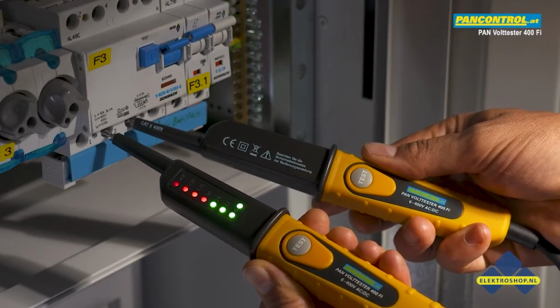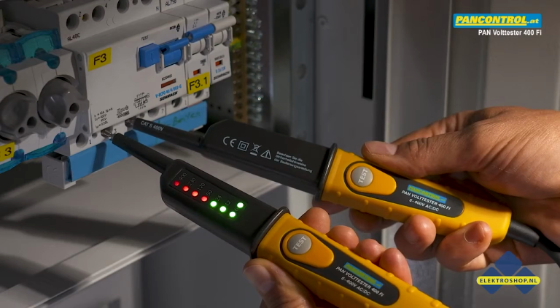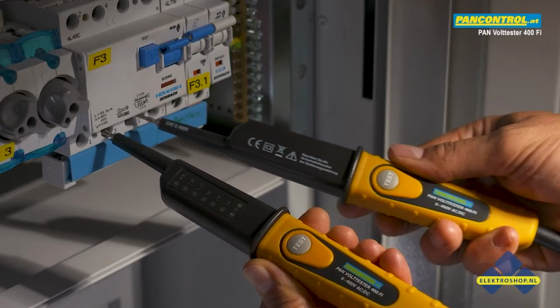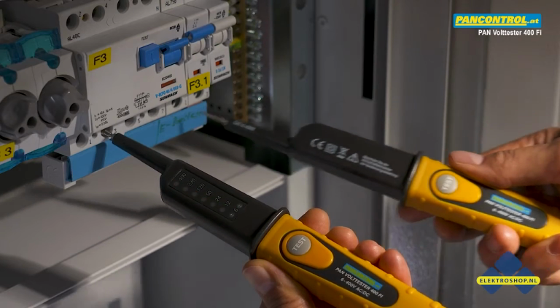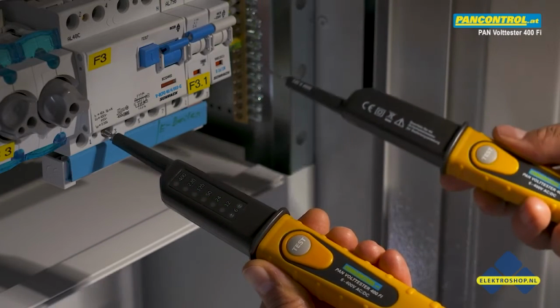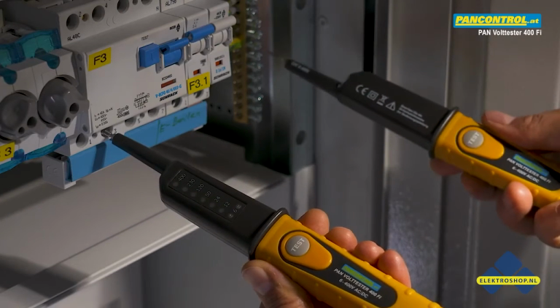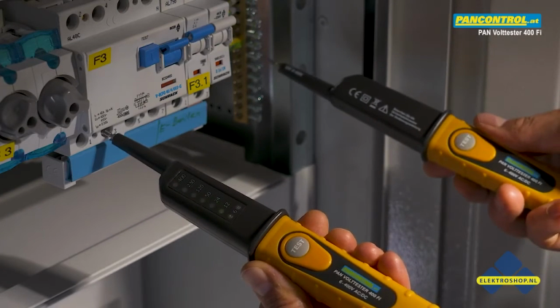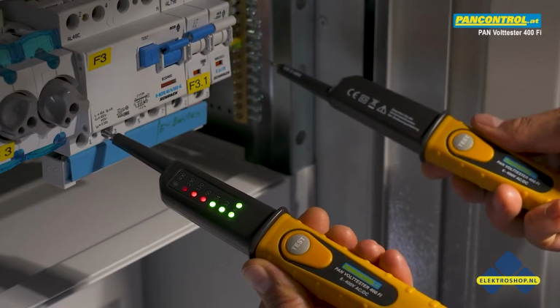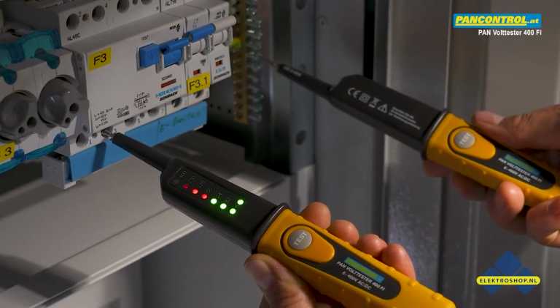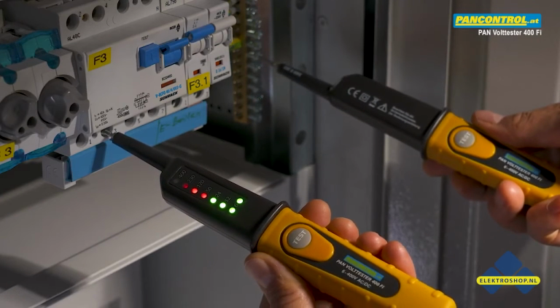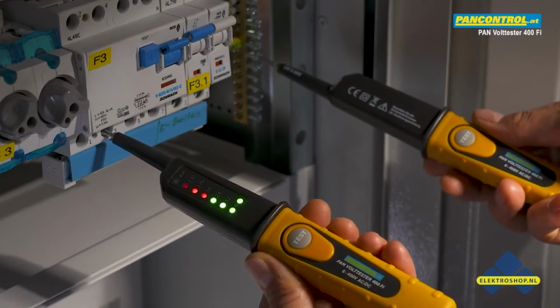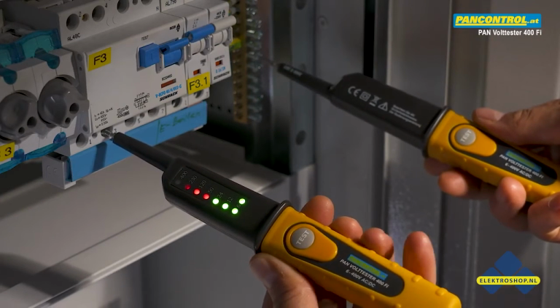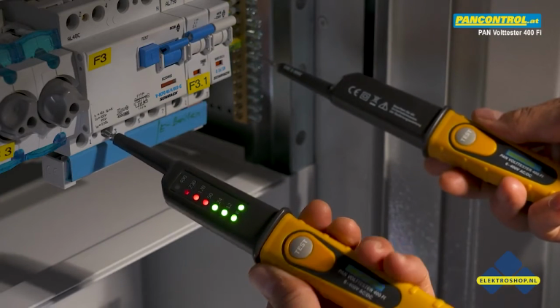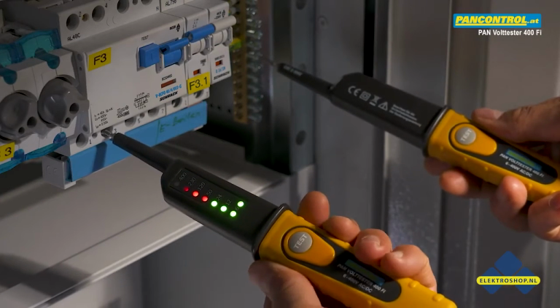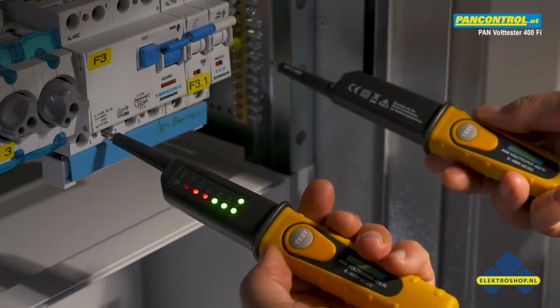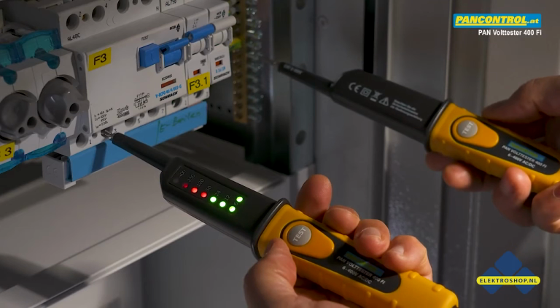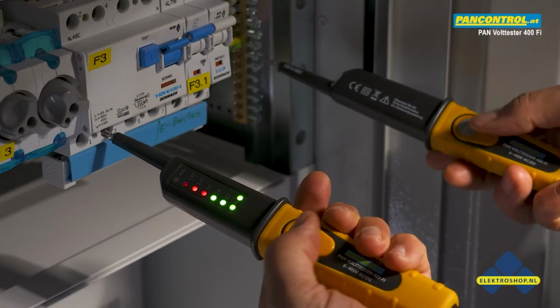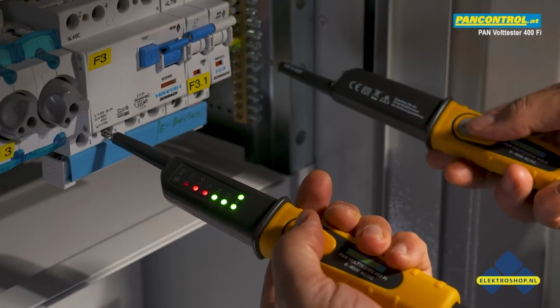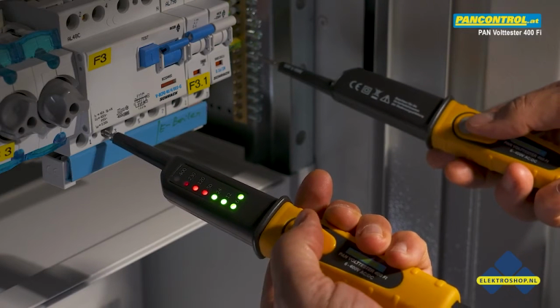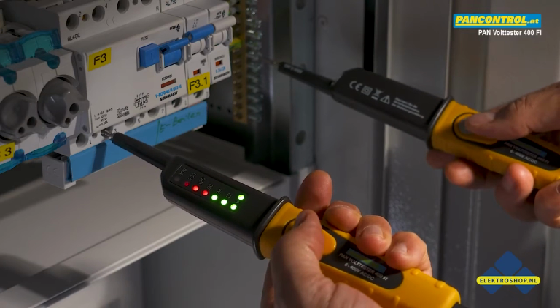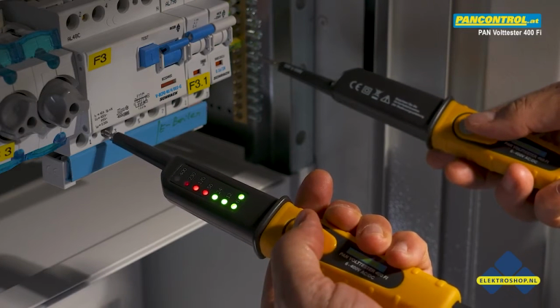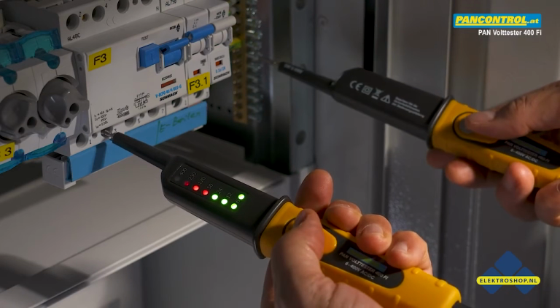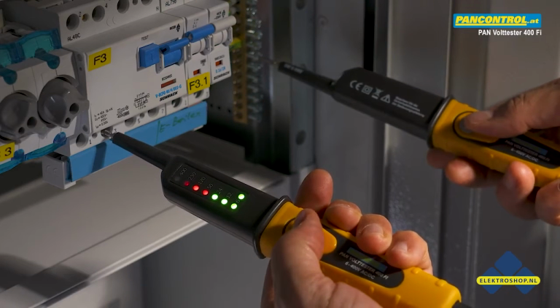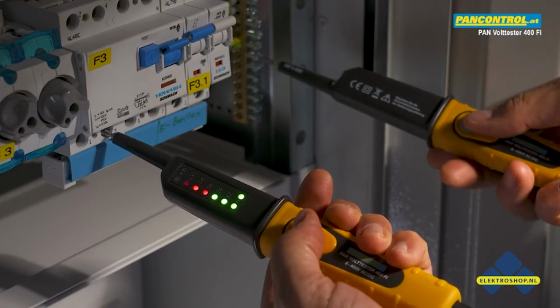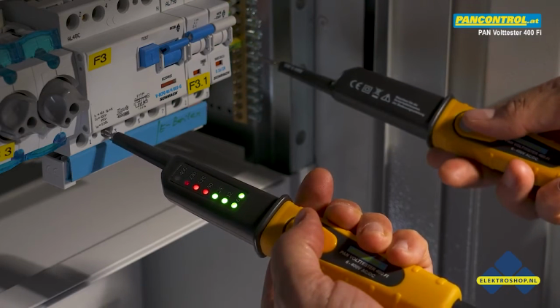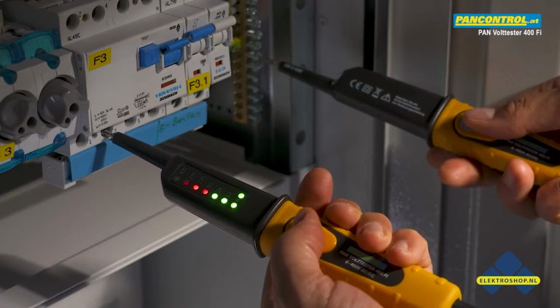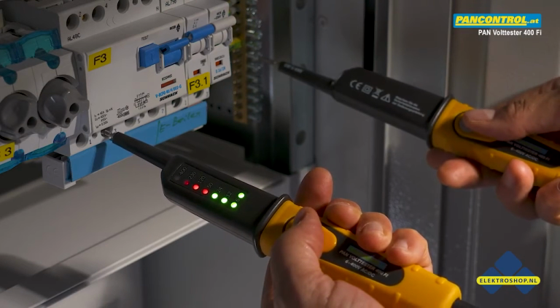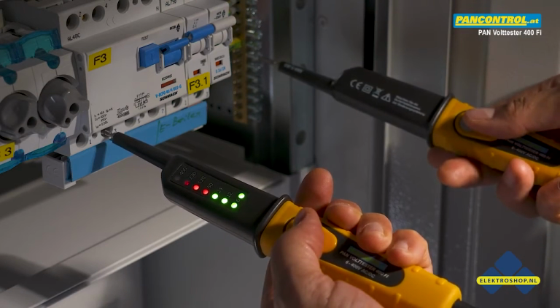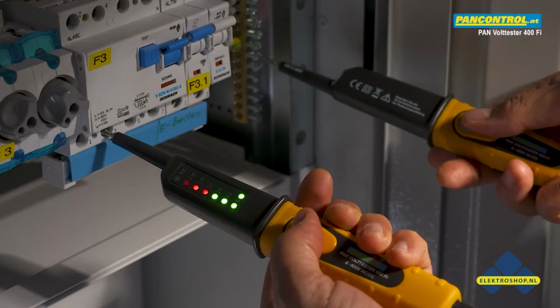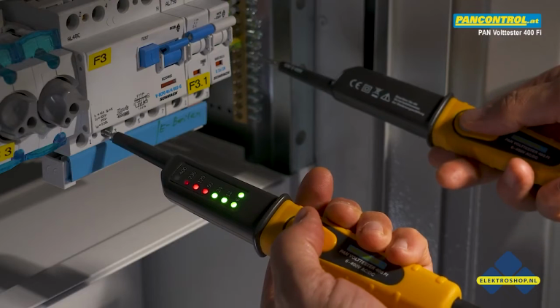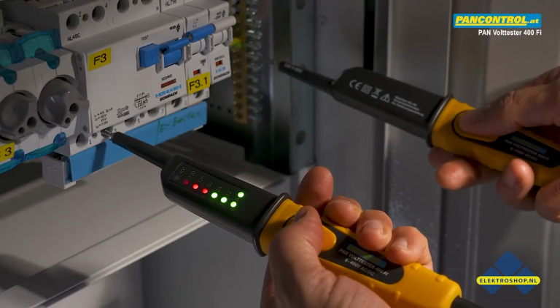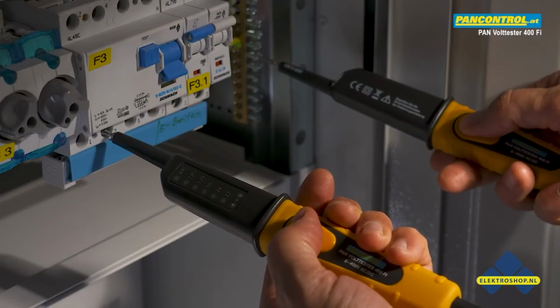While testing voltage between one phase and the earth, you can increase the testing current to 30mA by pressing the two test buttons. This will cause a 30mA RCT switch to trip.